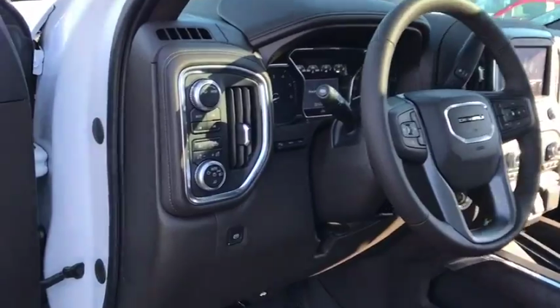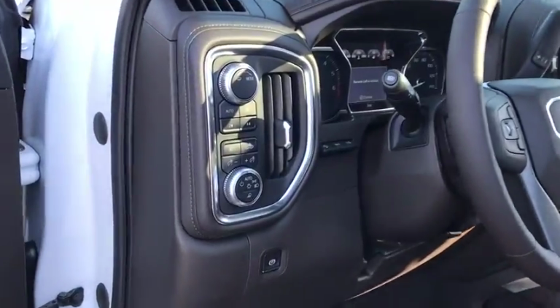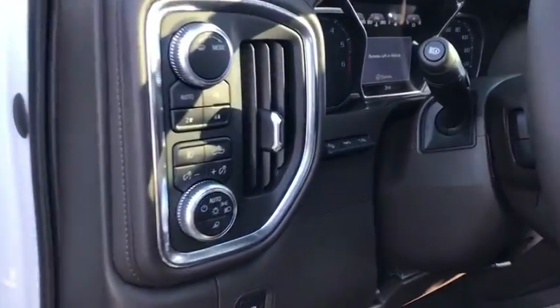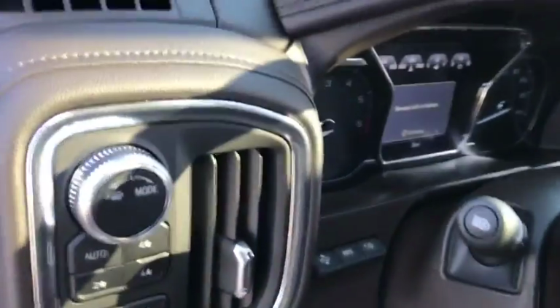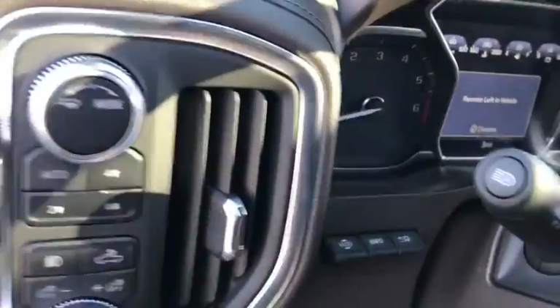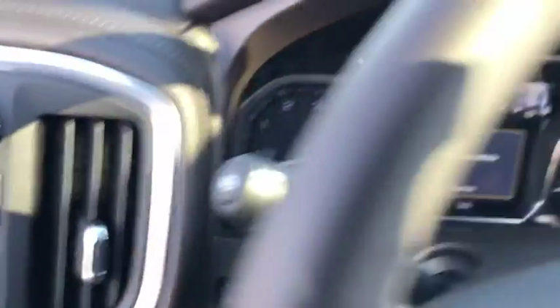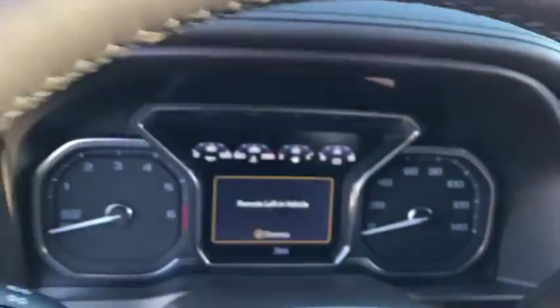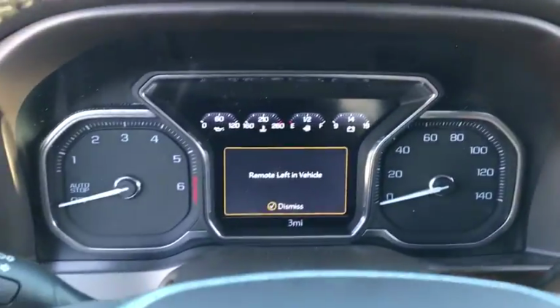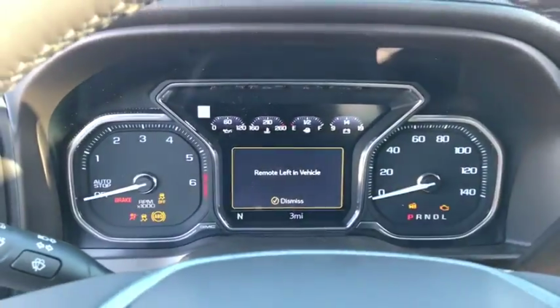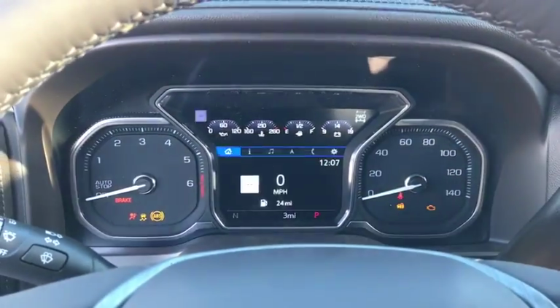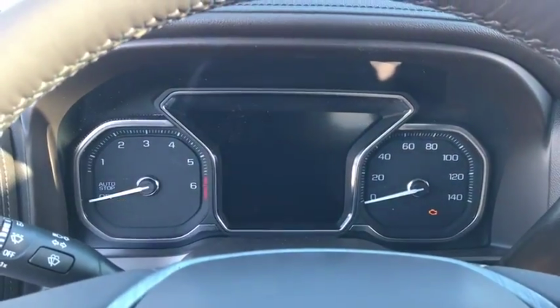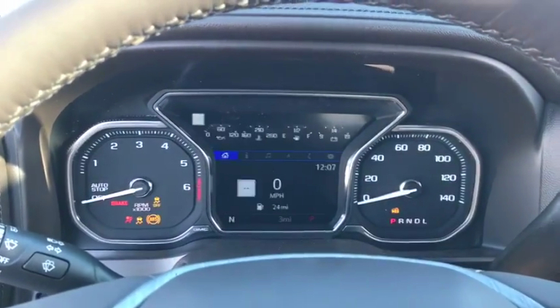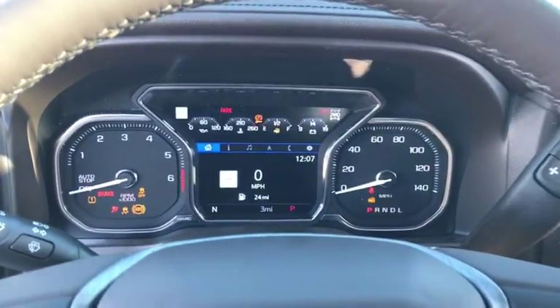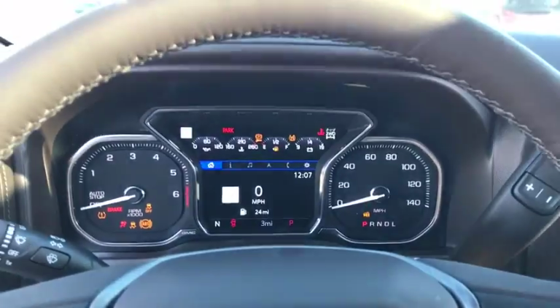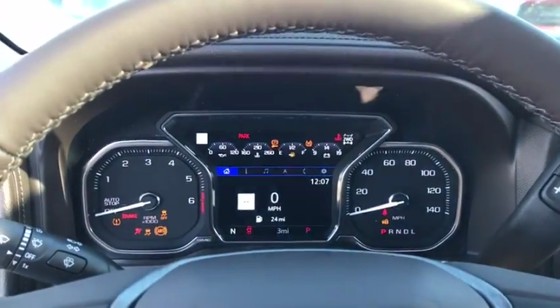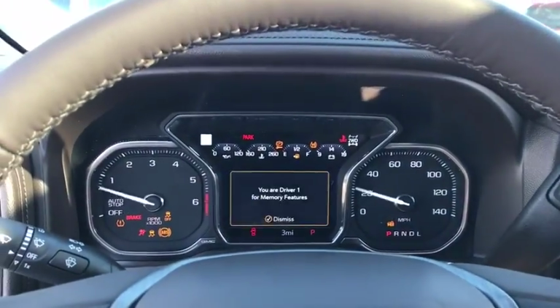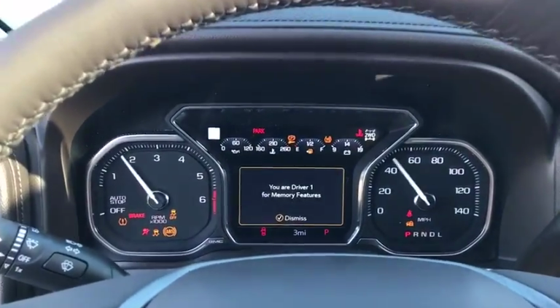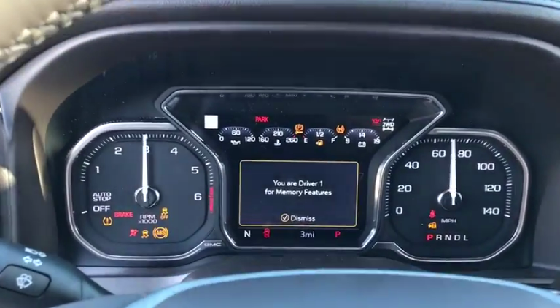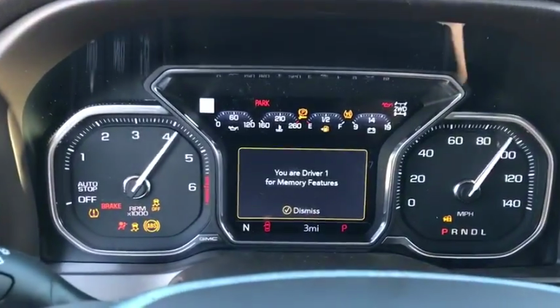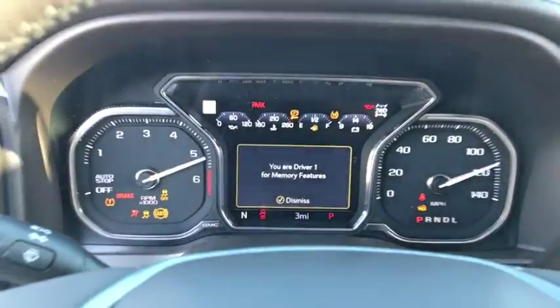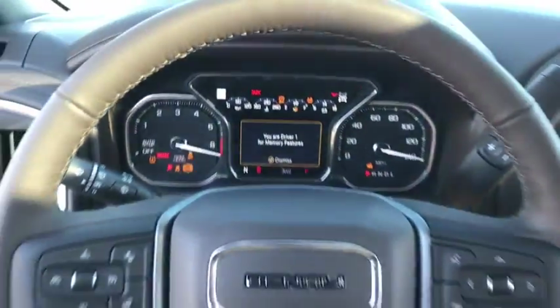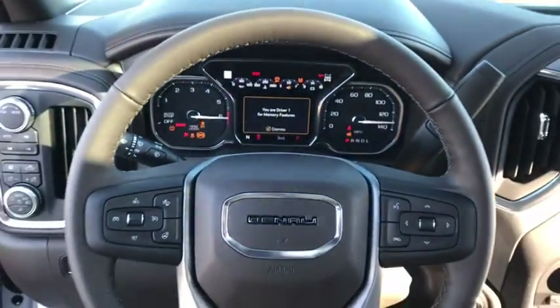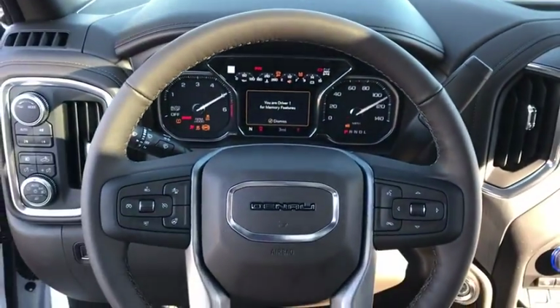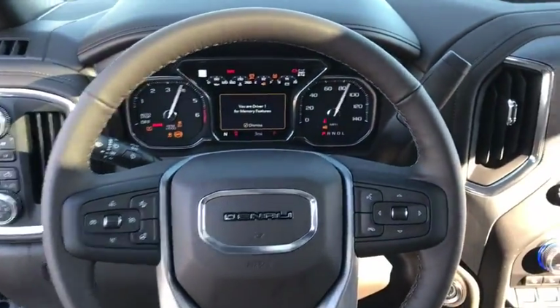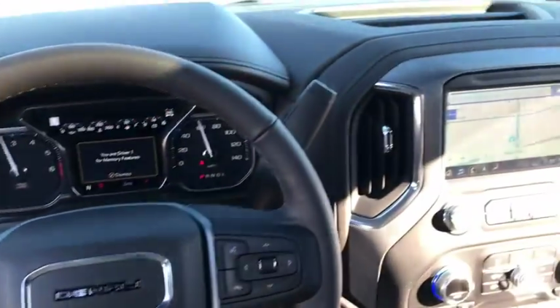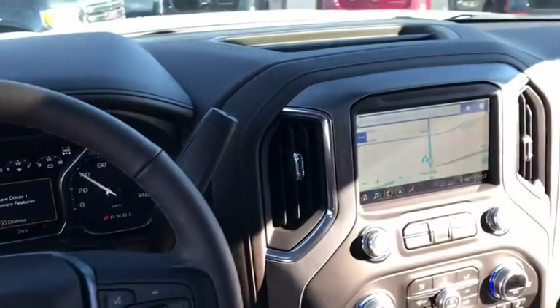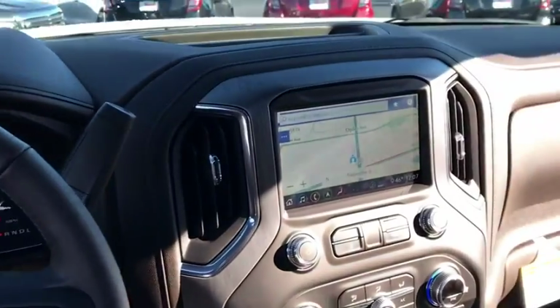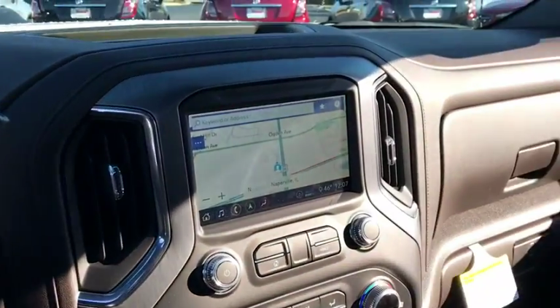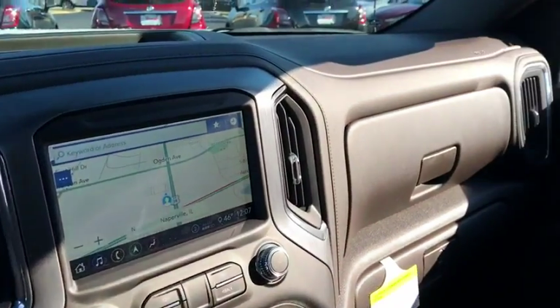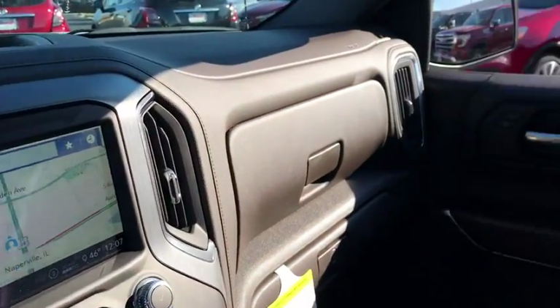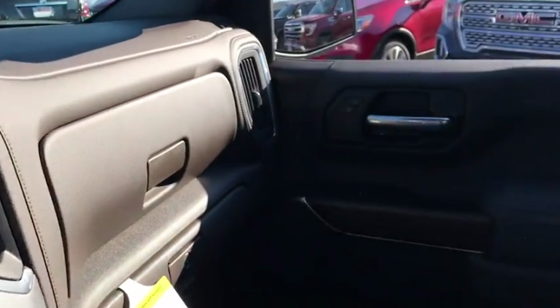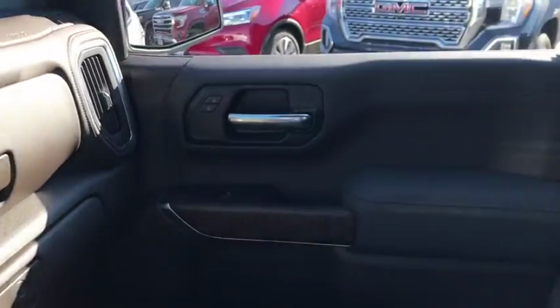Here are some of this vehicle's great options: Traction Control, Anti-Lock Braking System, Keyless Entry, Backup Camera, Navigation System, Remote Engine Start, Lane Departure Warning, Power Passenger Seat, and Tow Hitch.